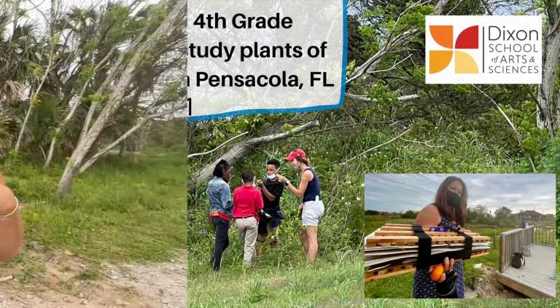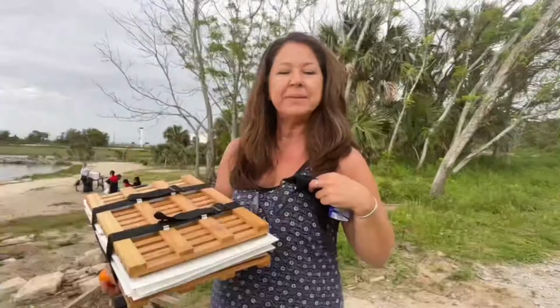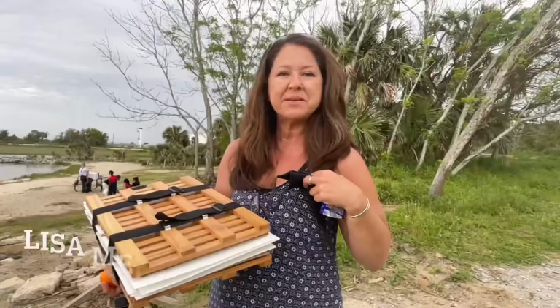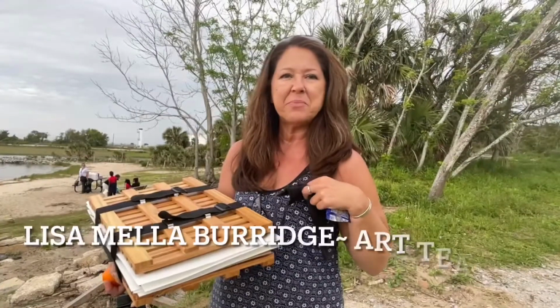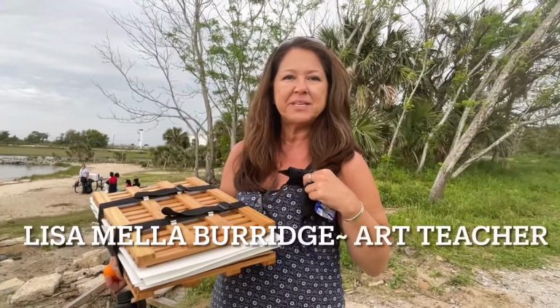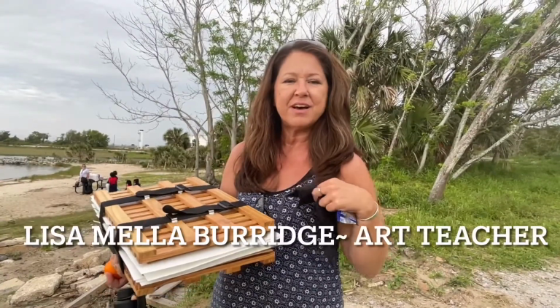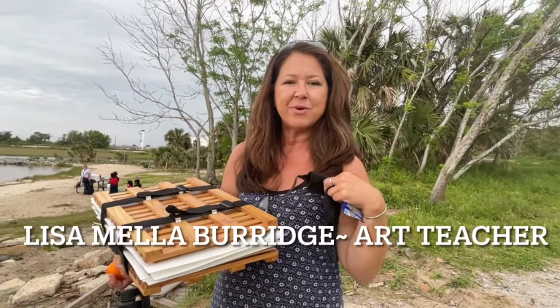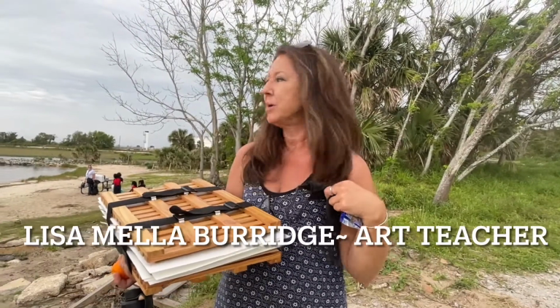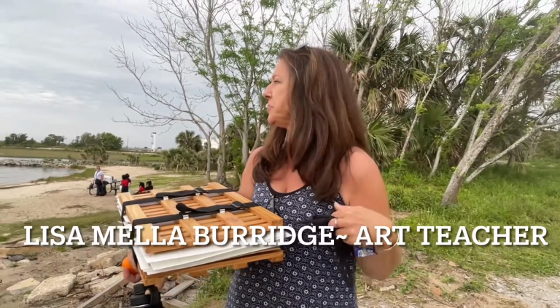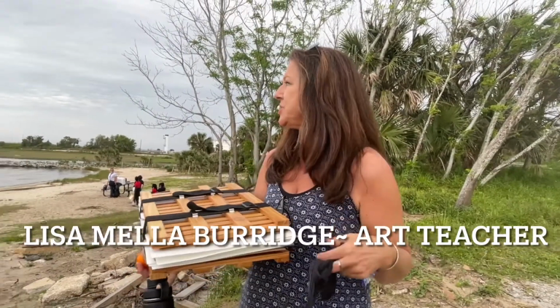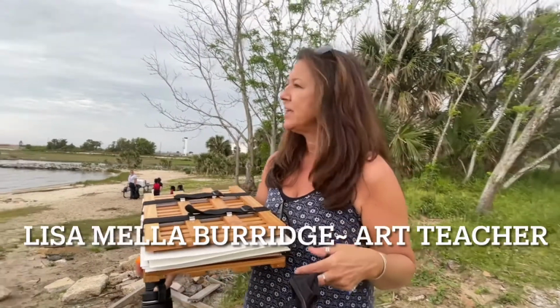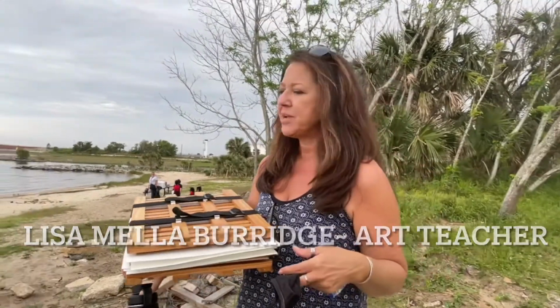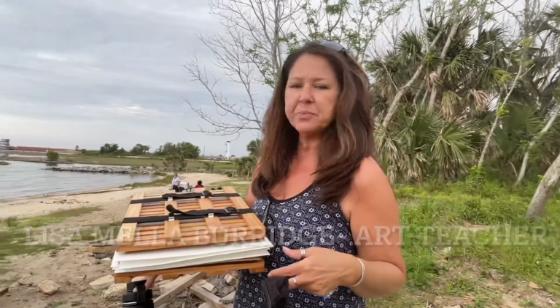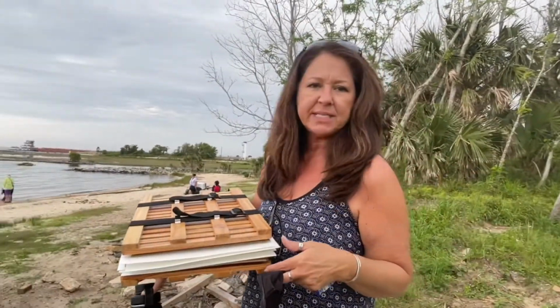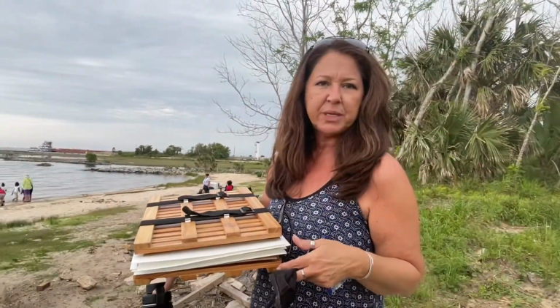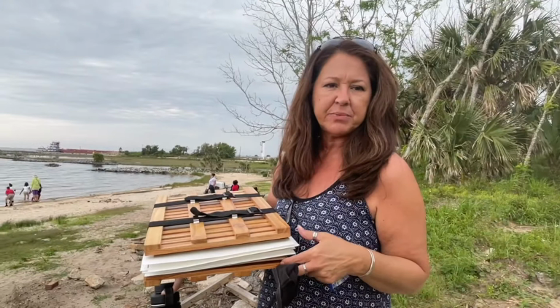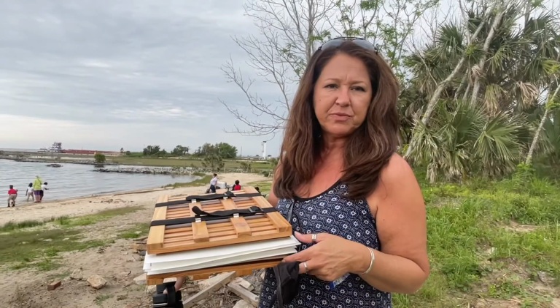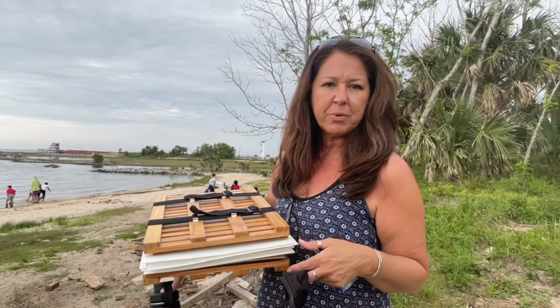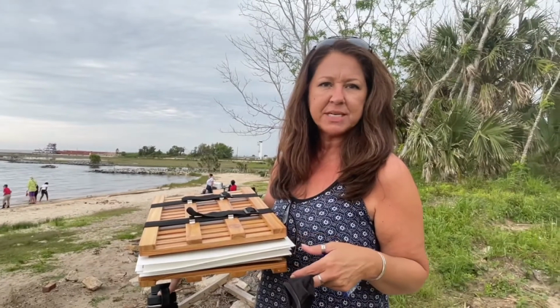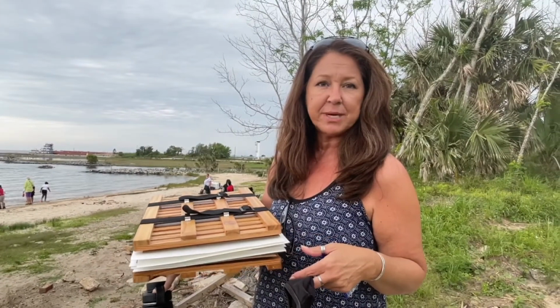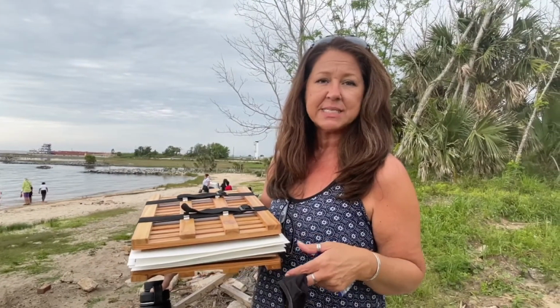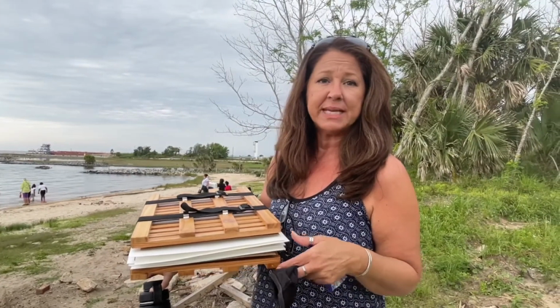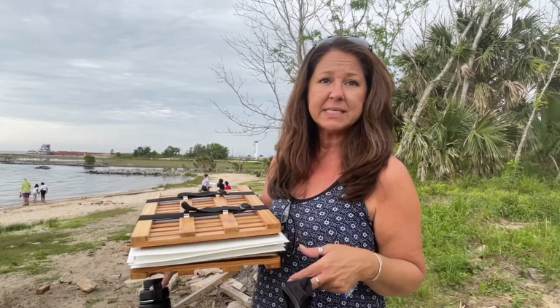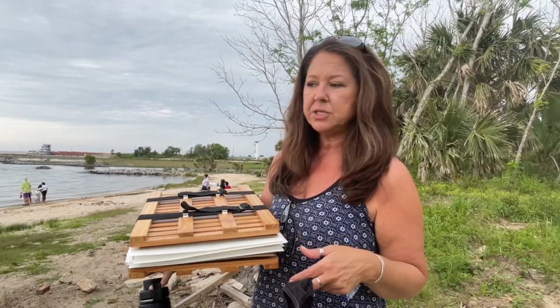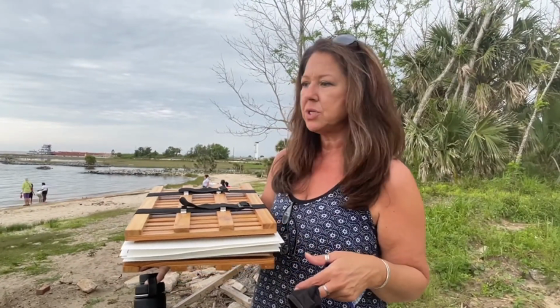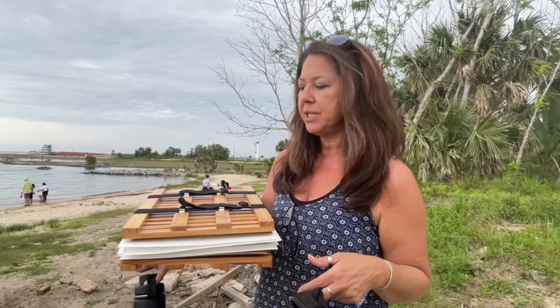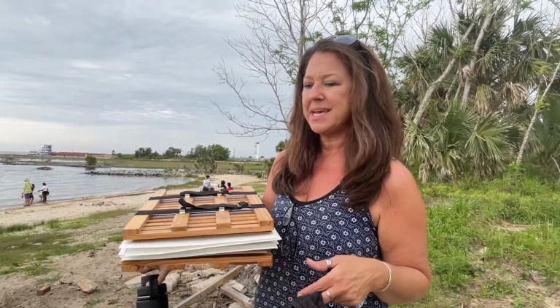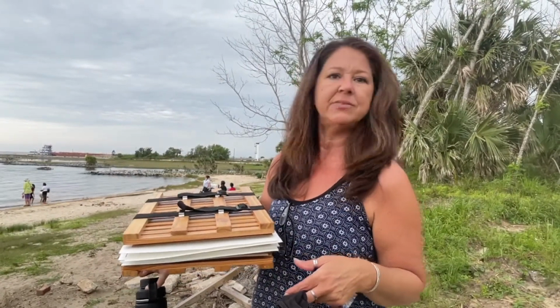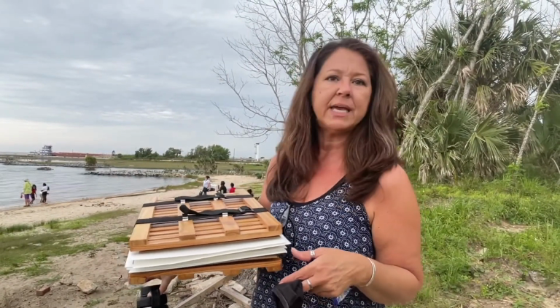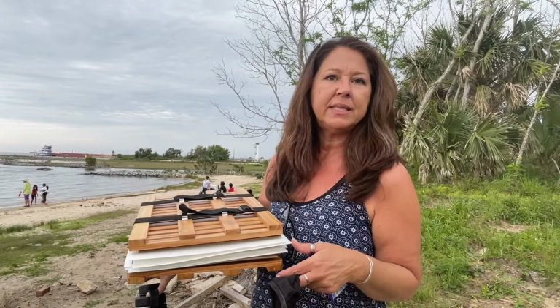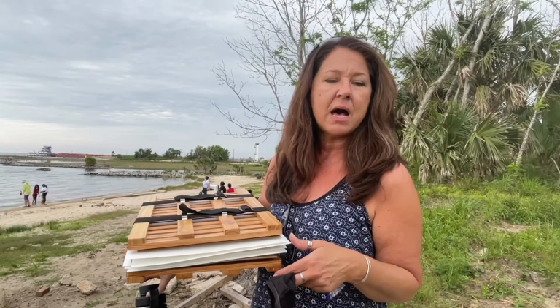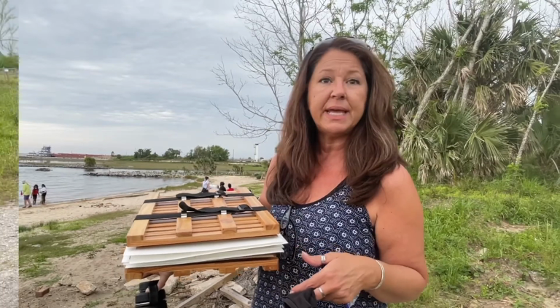I'm Lisa Mella Burridge. We're out here at Bruce Beach to gather some plants so that we can do a beautiful art project of pressing some plants. The children are learning the scientific and the common name.